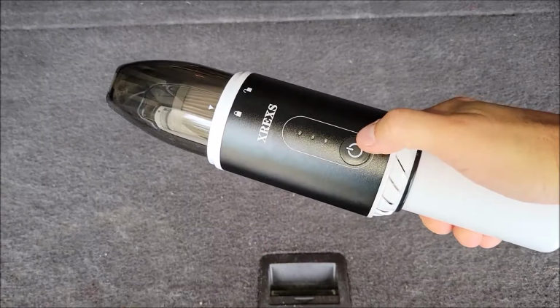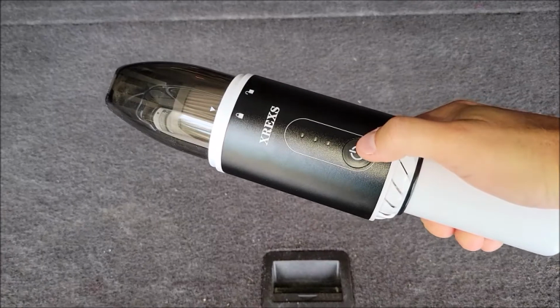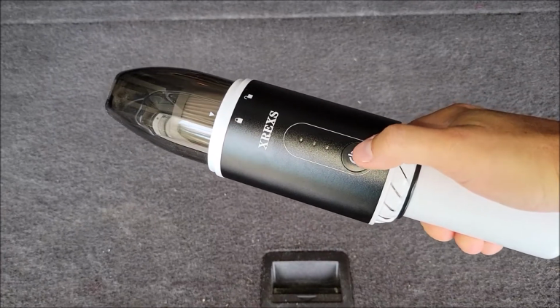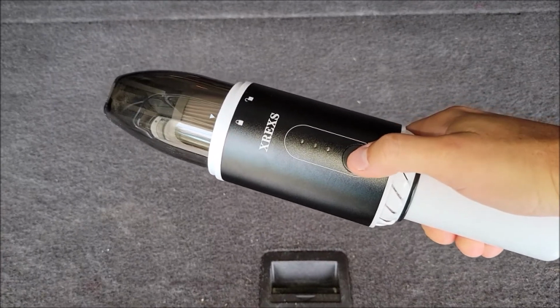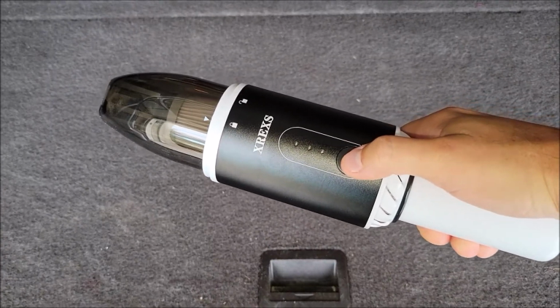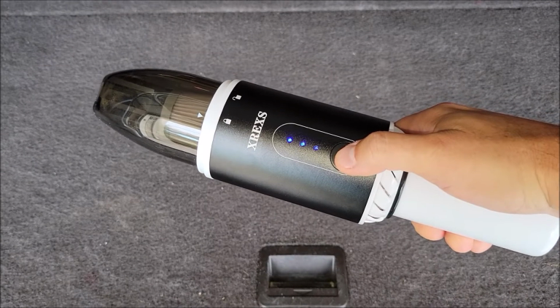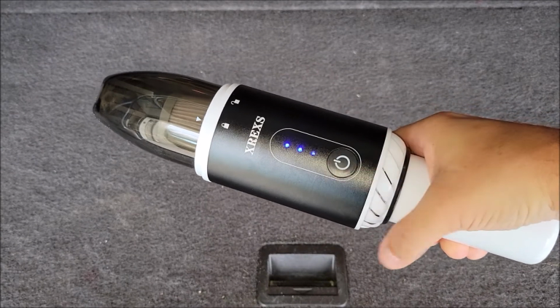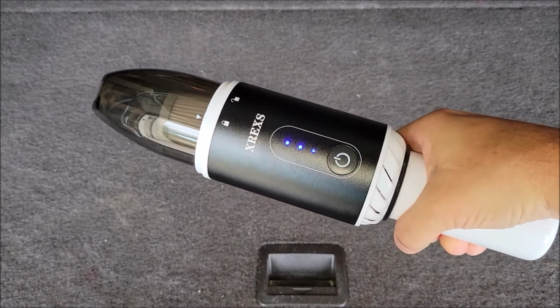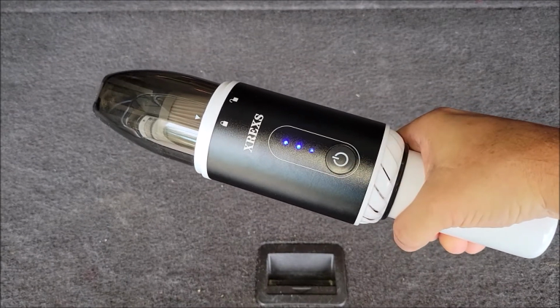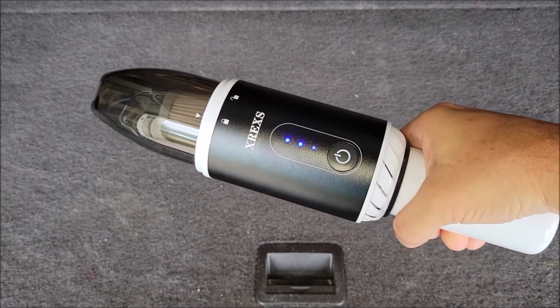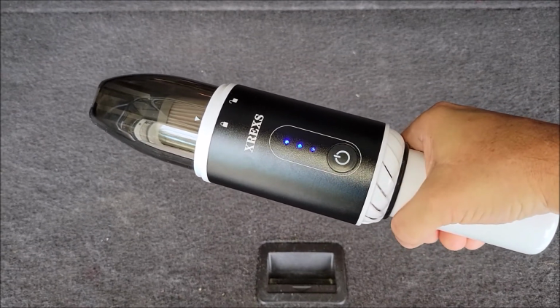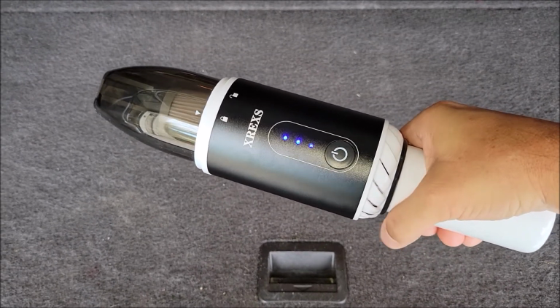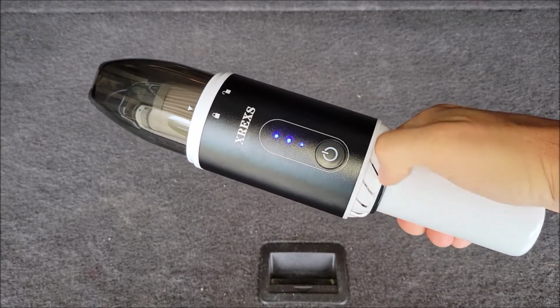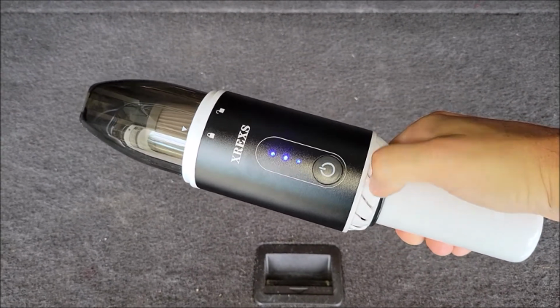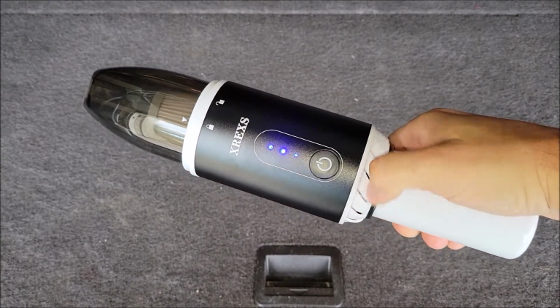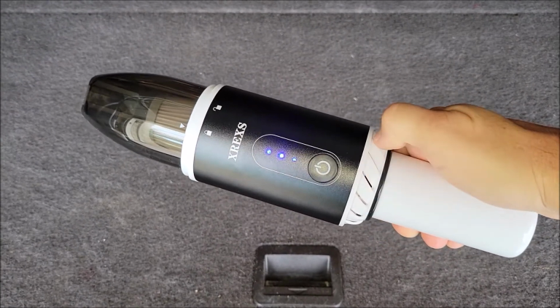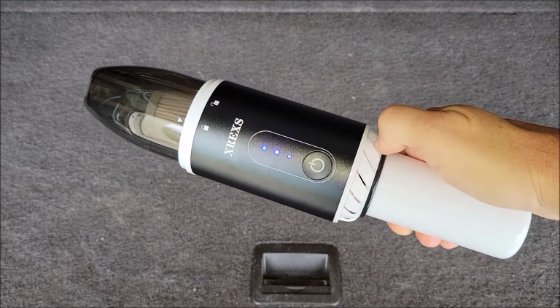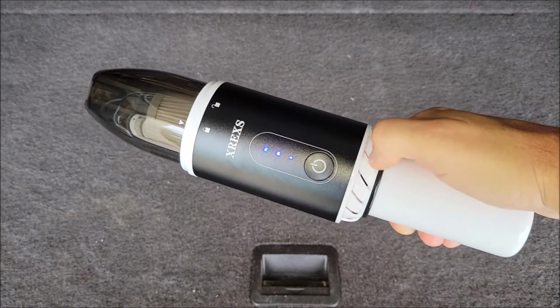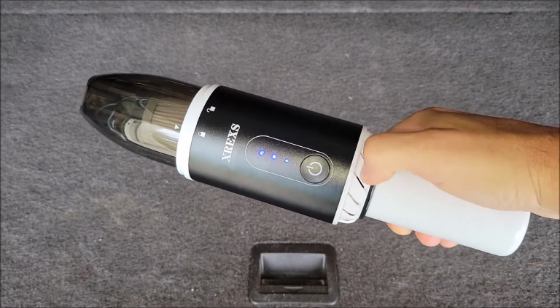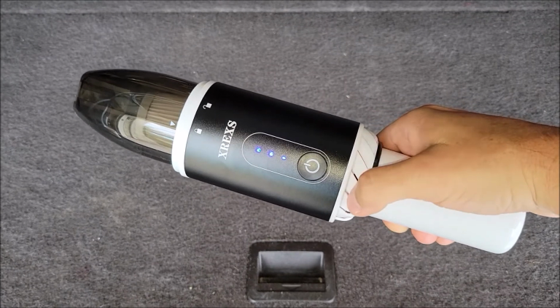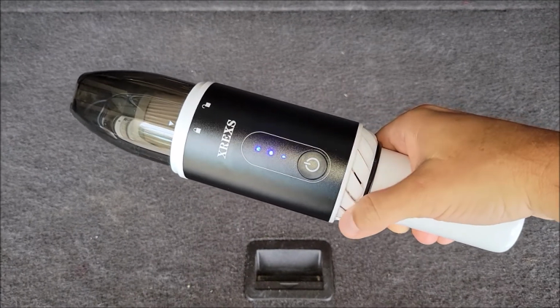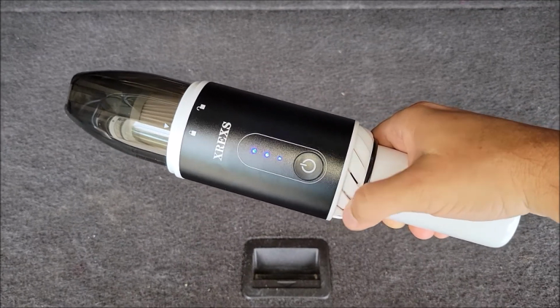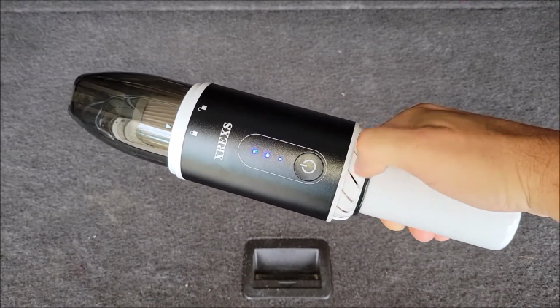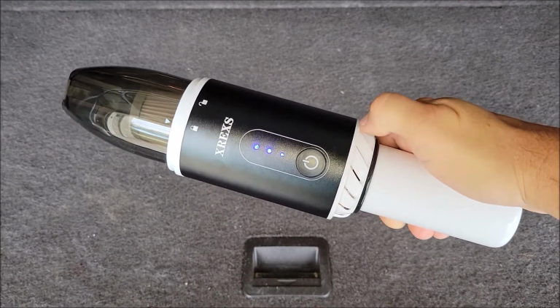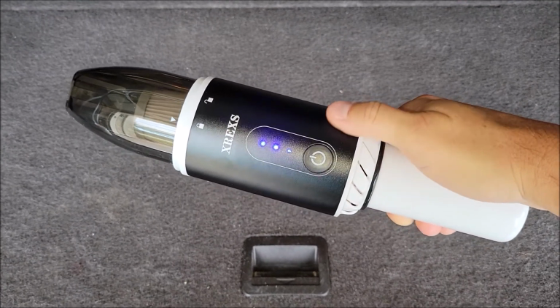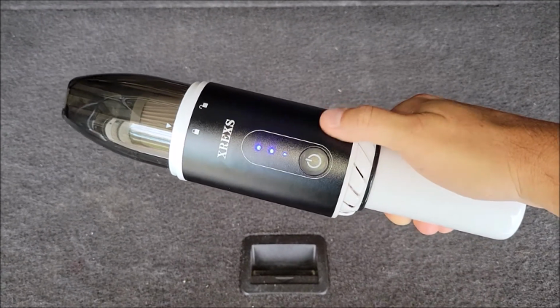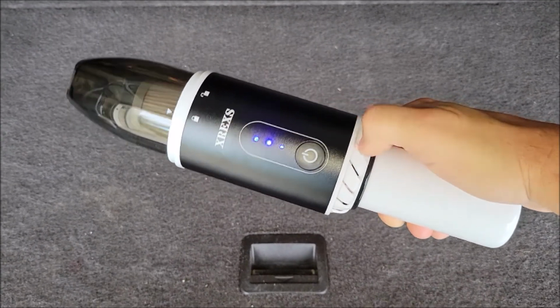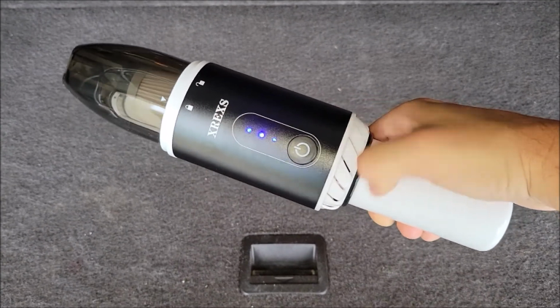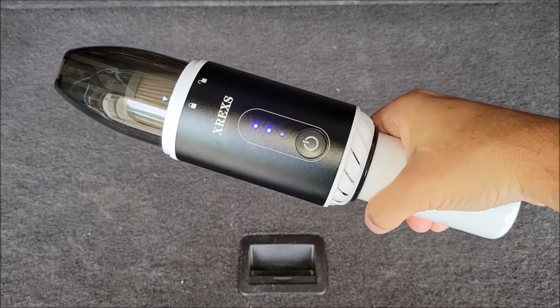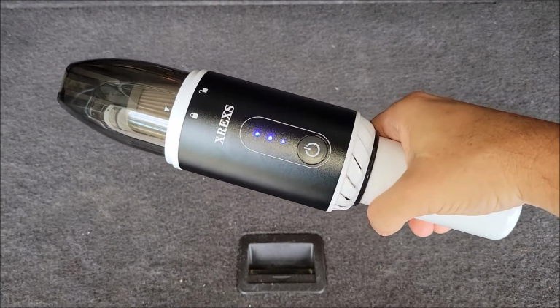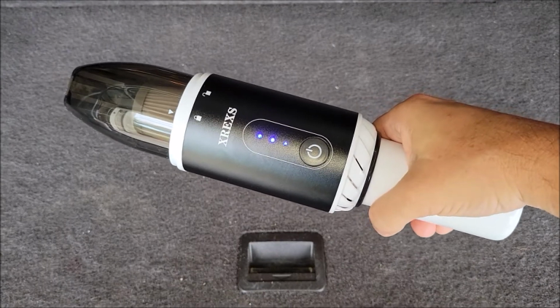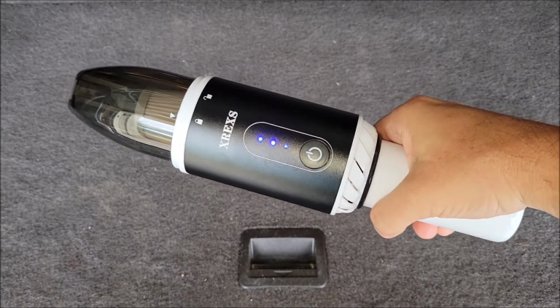To turn this on, you just press the power button. What you'll notice is these little slots here are actually the exhaust vents for the air being sucked in, so there's like a little turbine in here and it's blowing air on your hand.